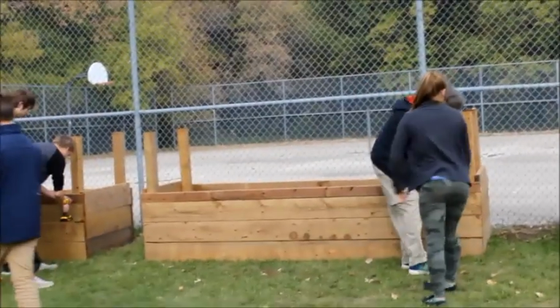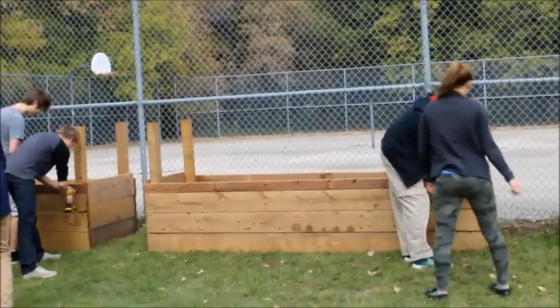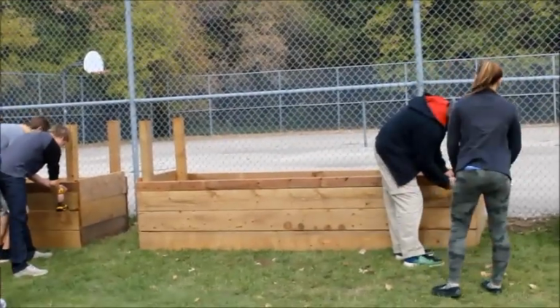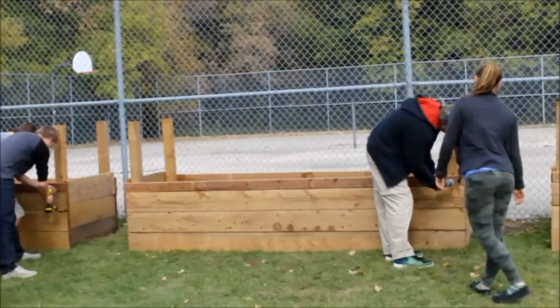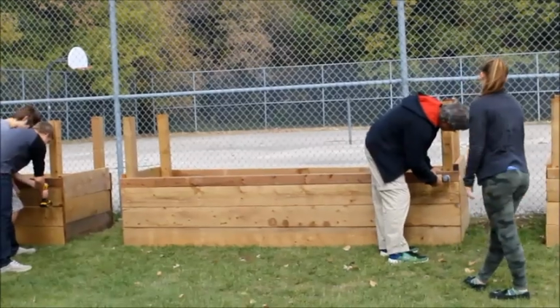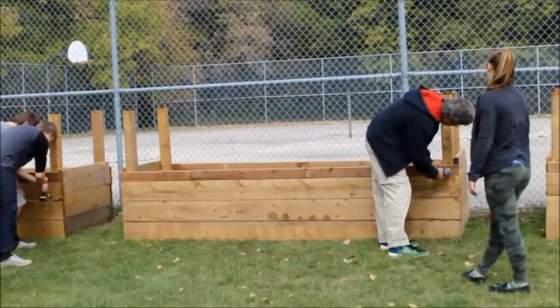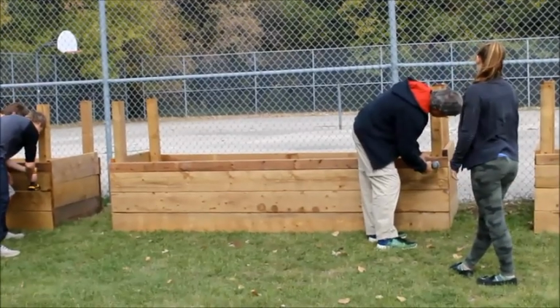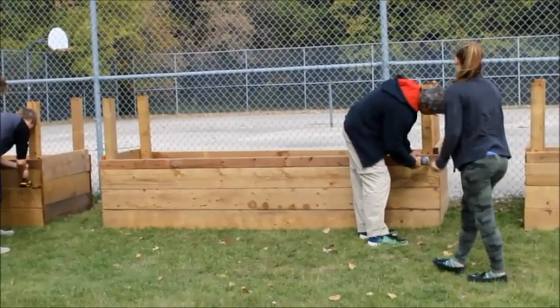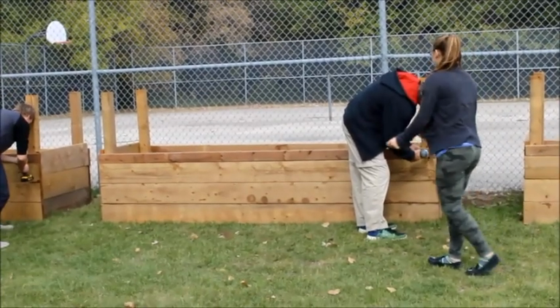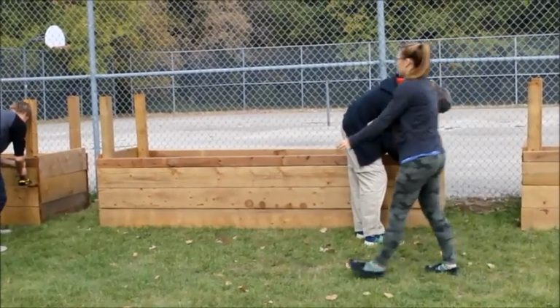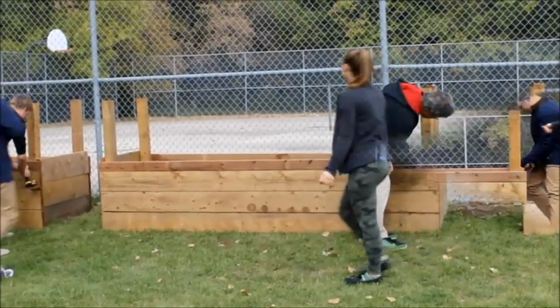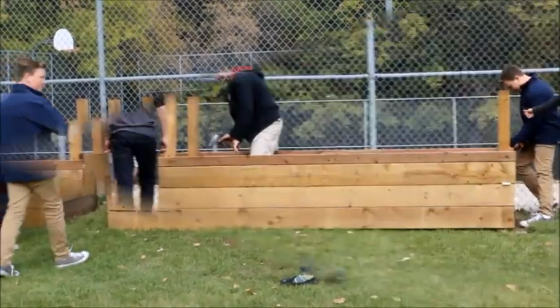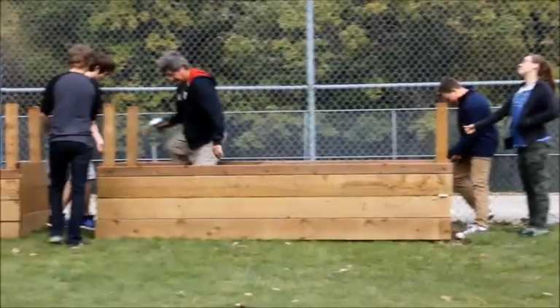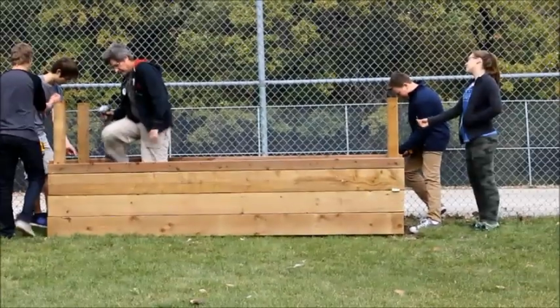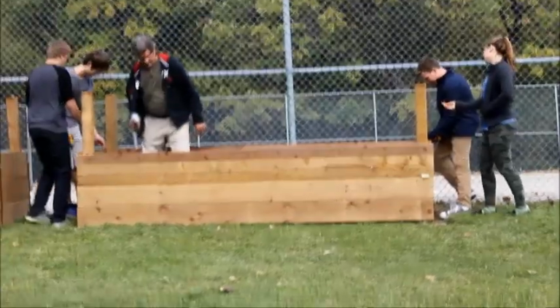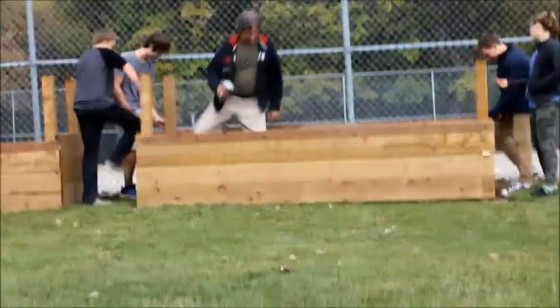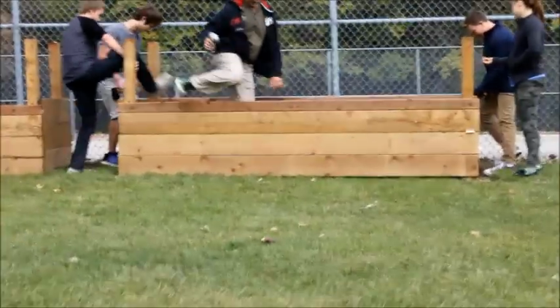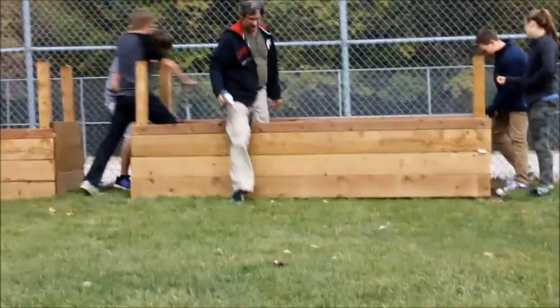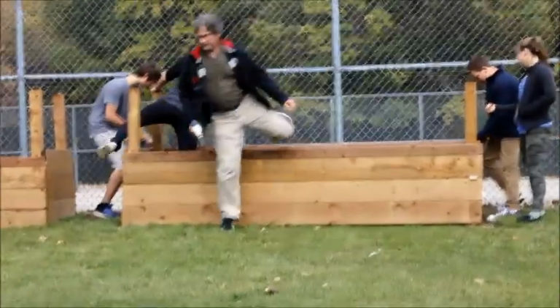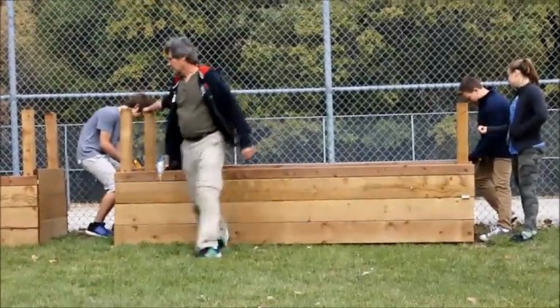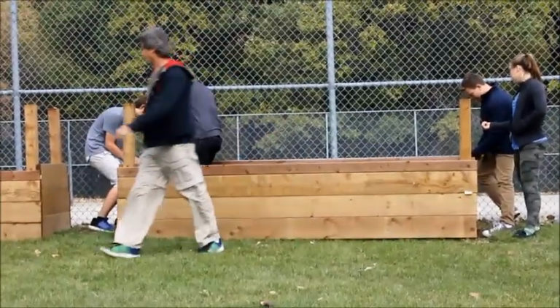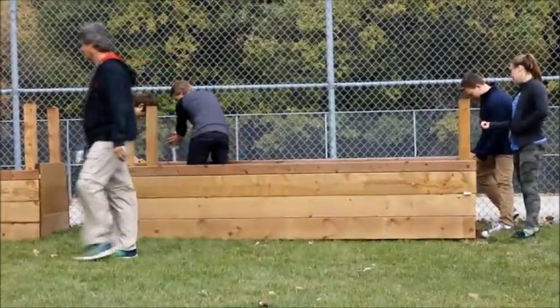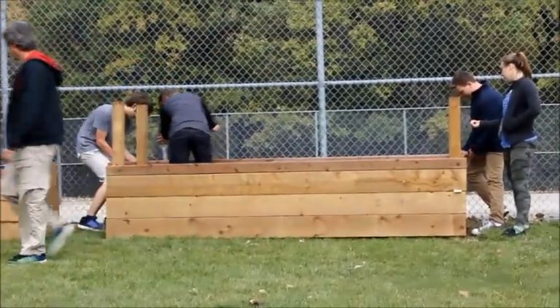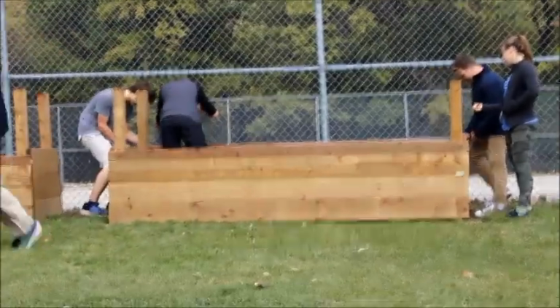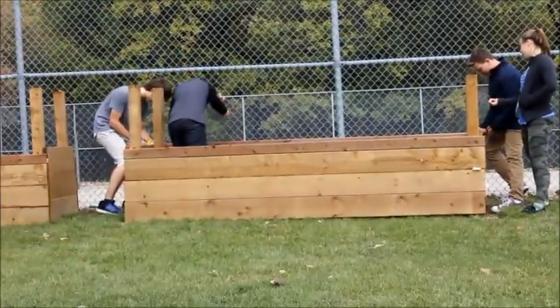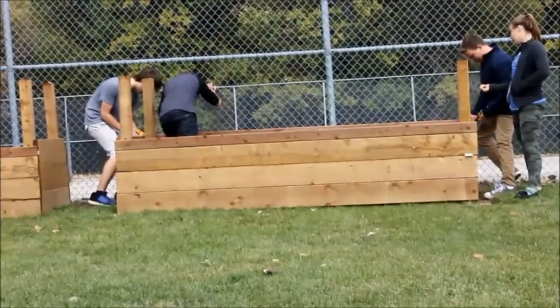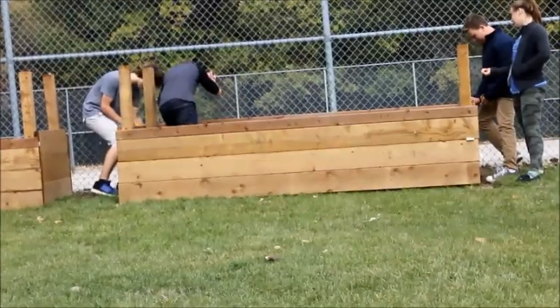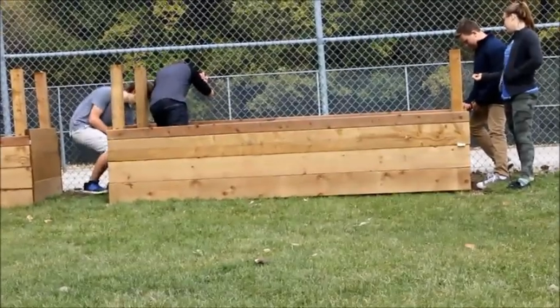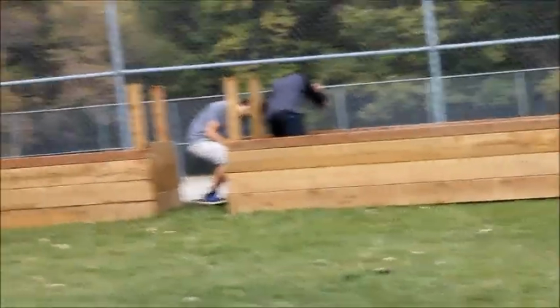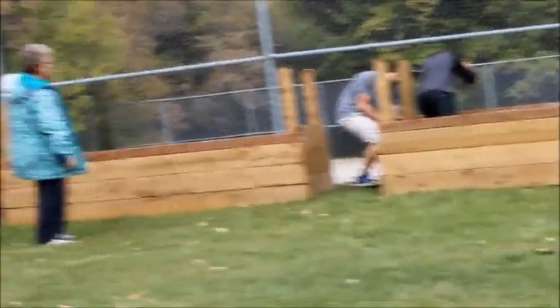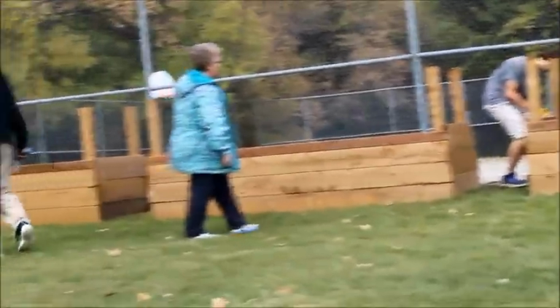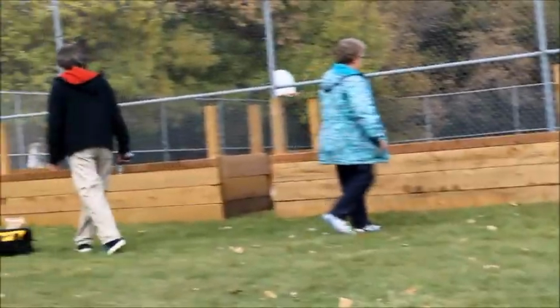We are lucky enough to have a large schoolyard so we chose to put our raised beds next to our tennis courts. That way our vined produce could grow up the fence instead of us having to purchase trellises.